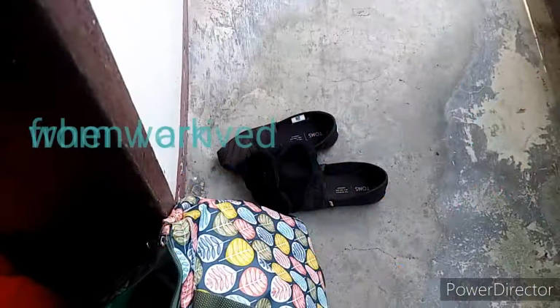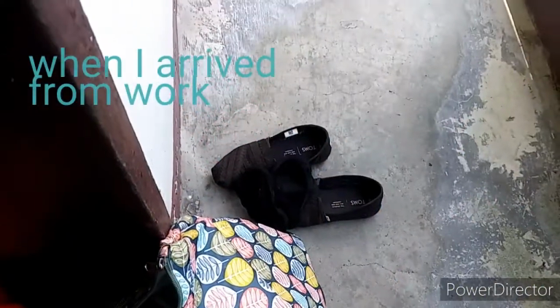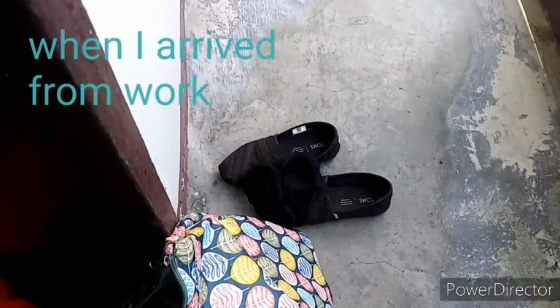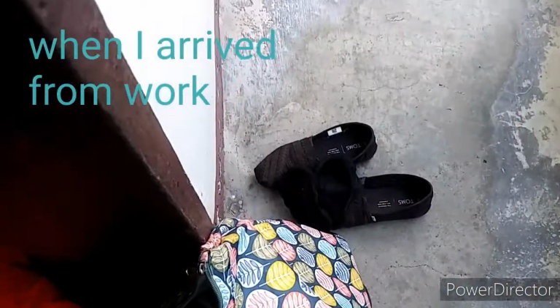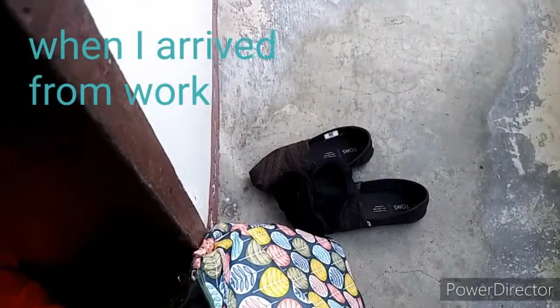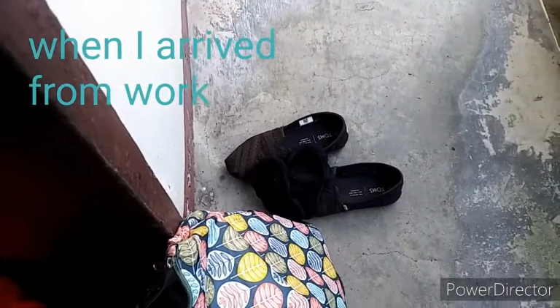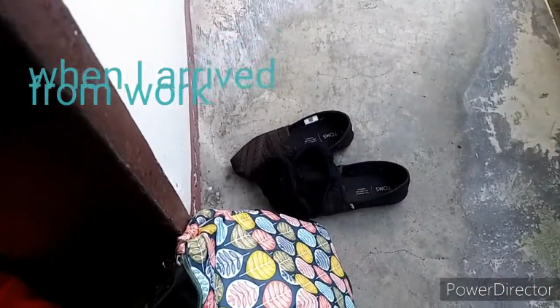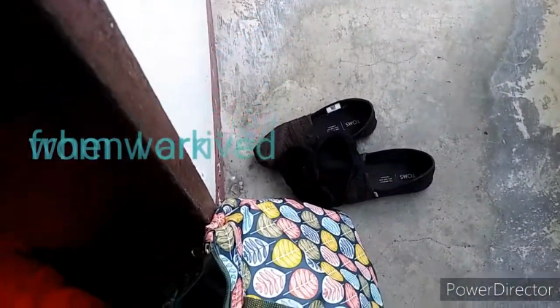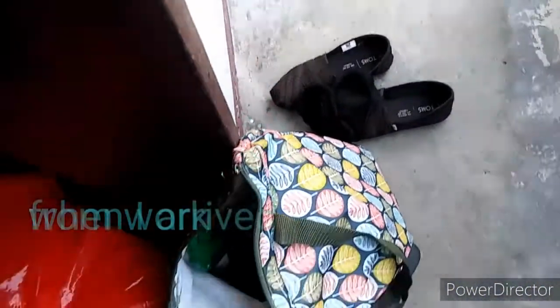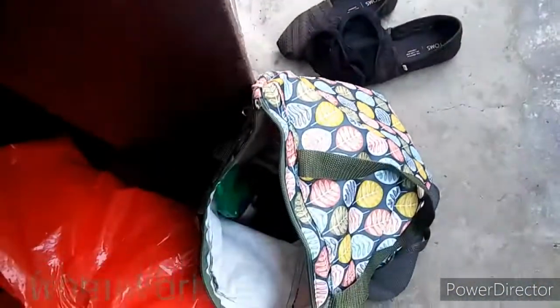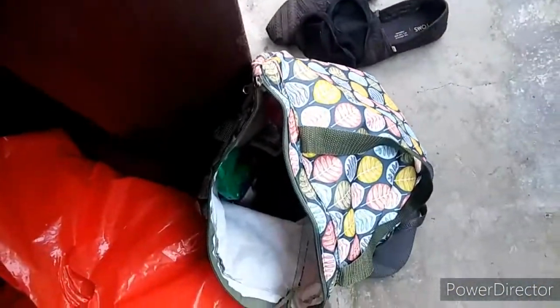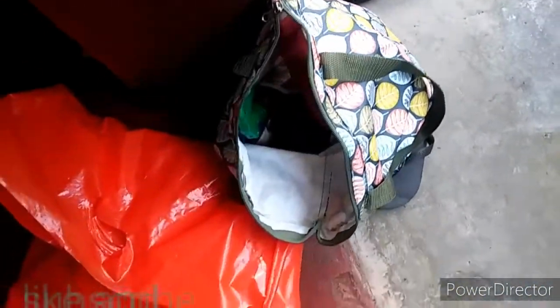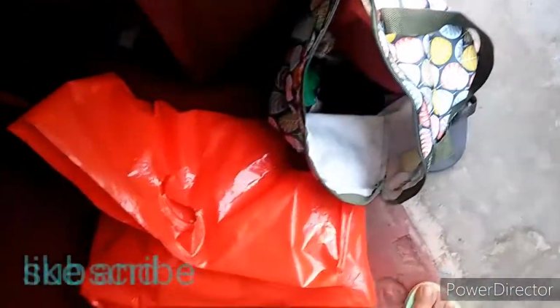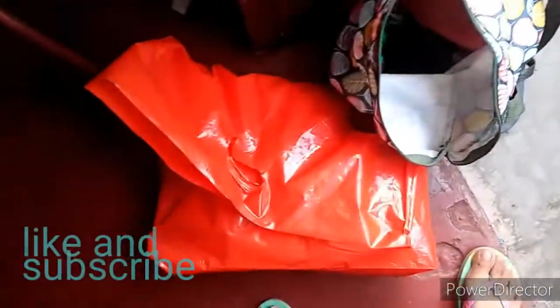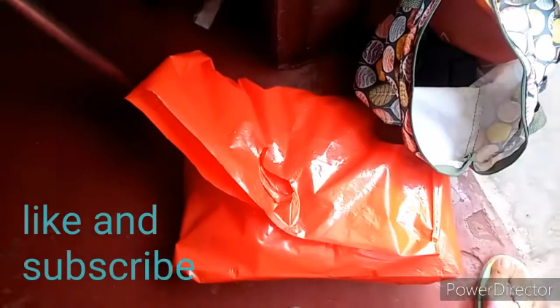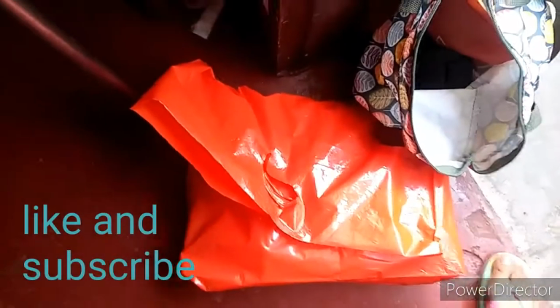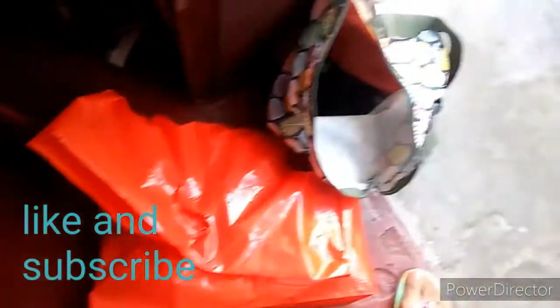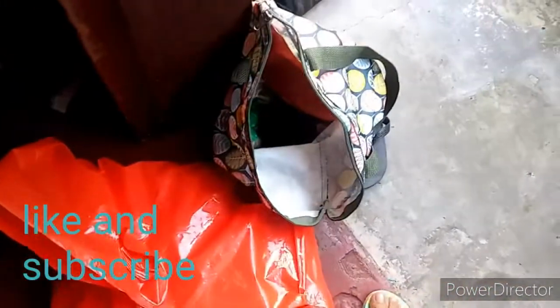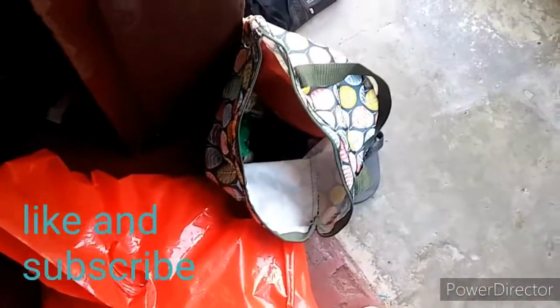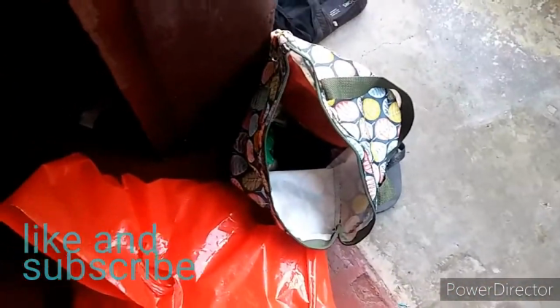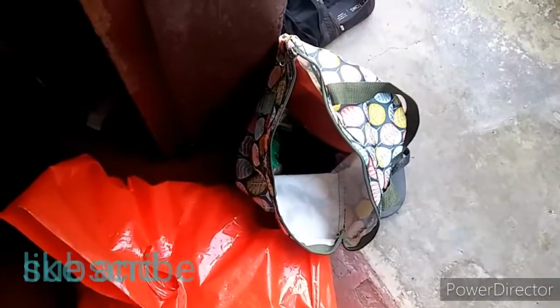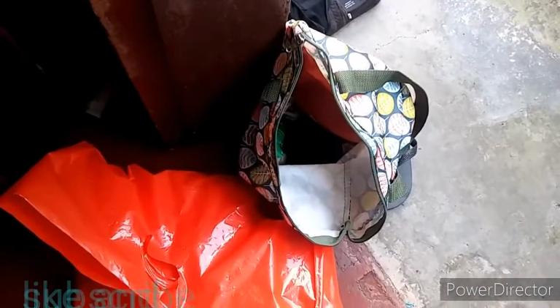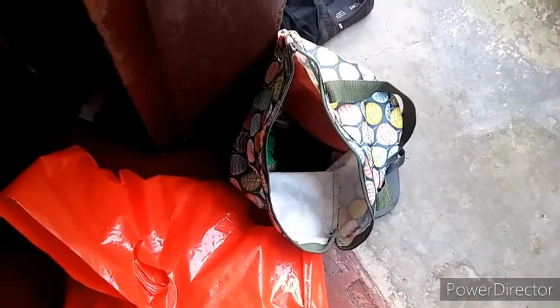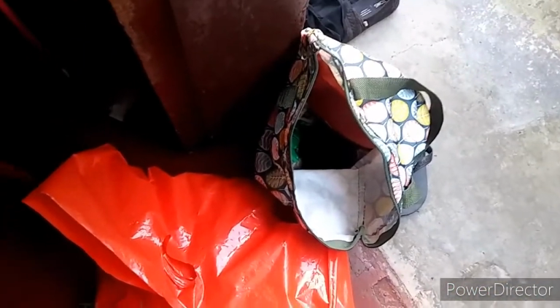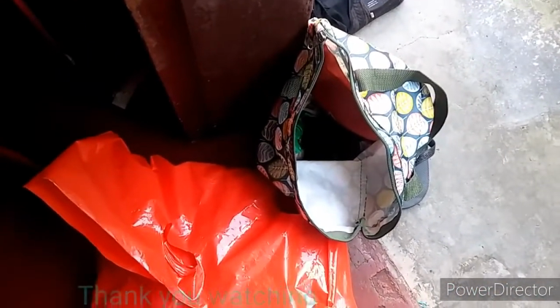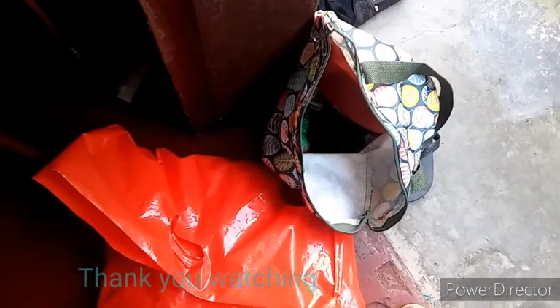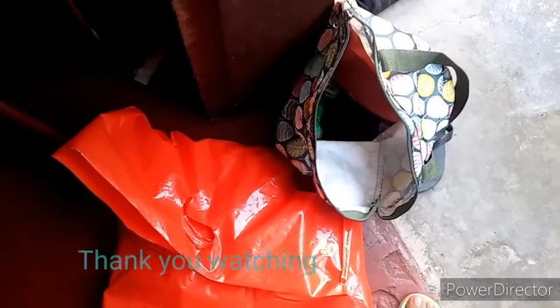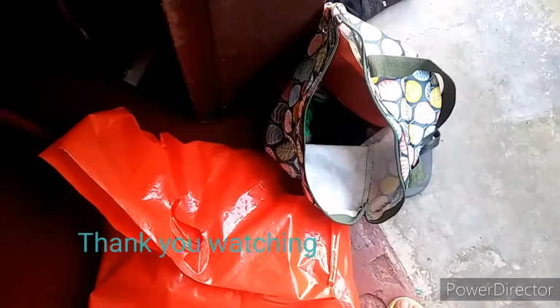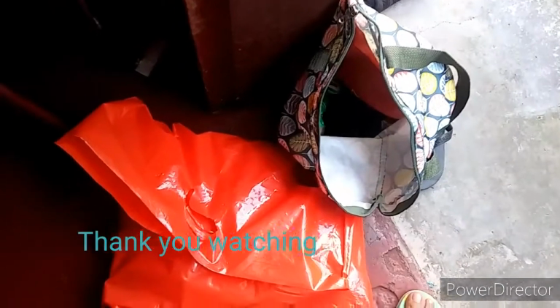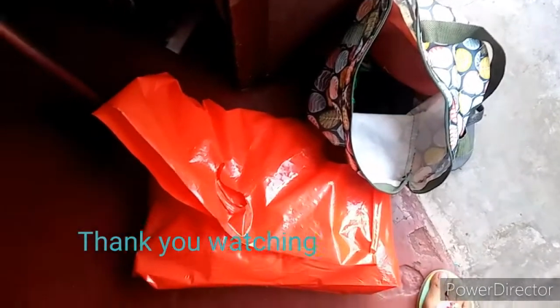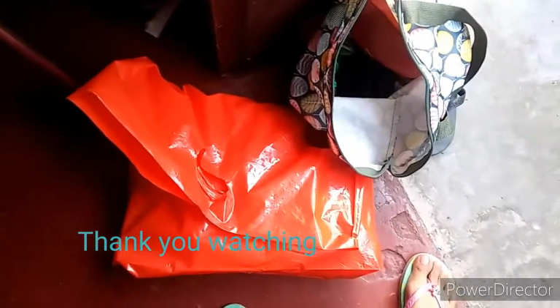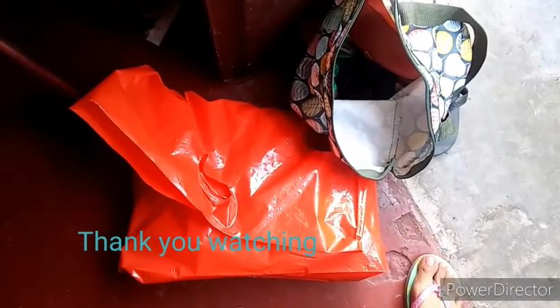Shoes should stay outside. I will disinfect the bag first, then wash what needs to be washed, and spray — there's a backup spray as well.